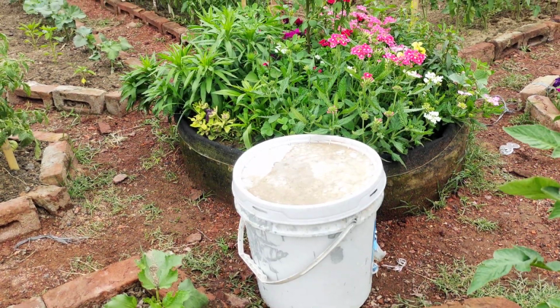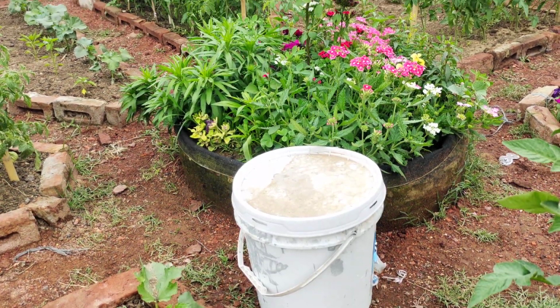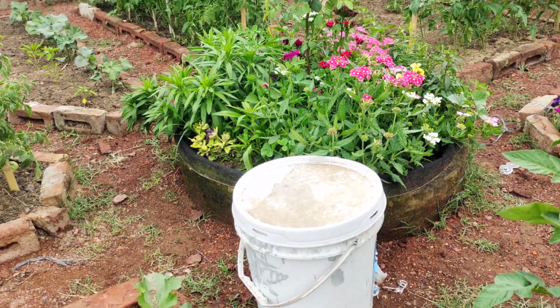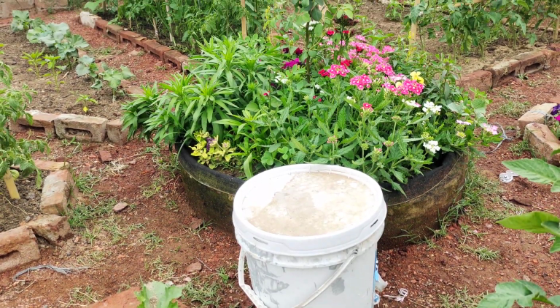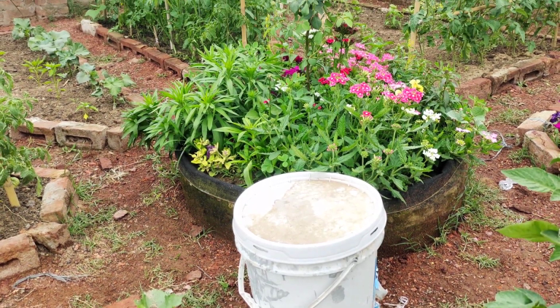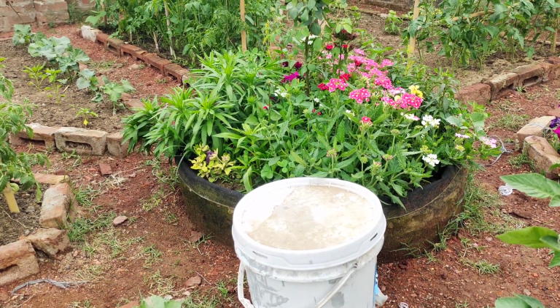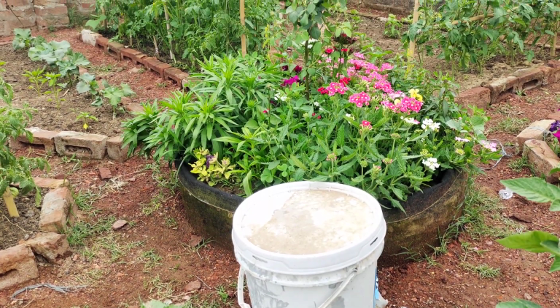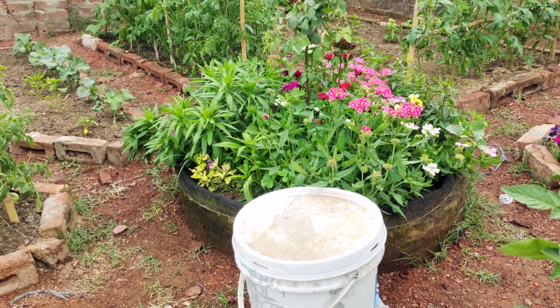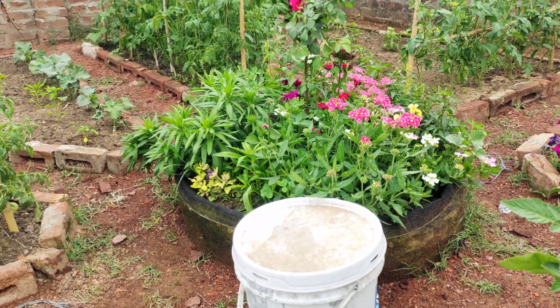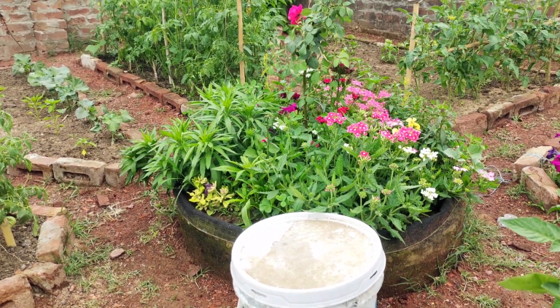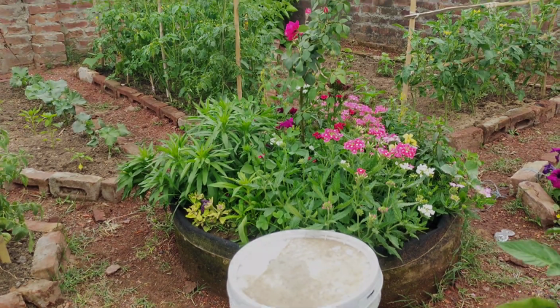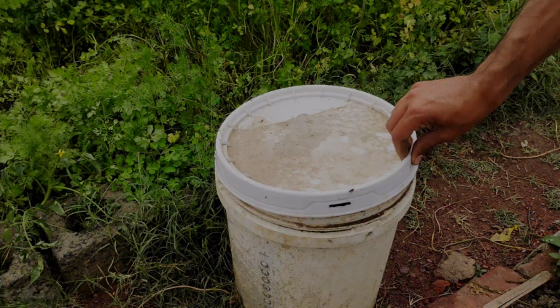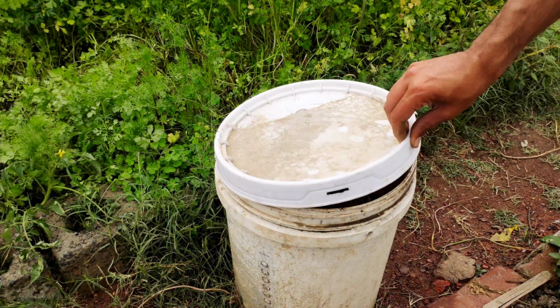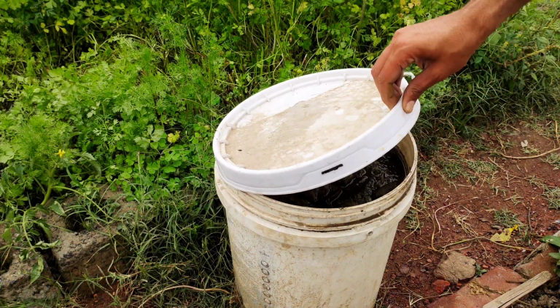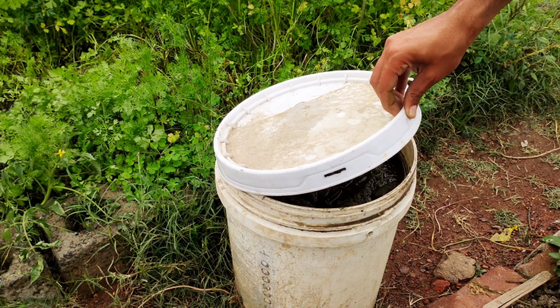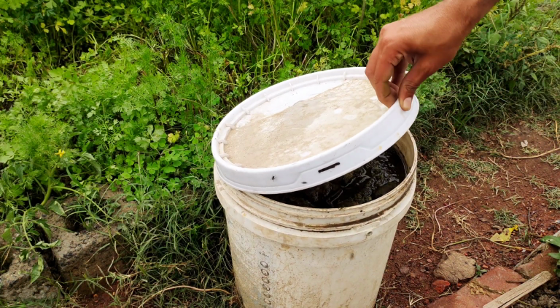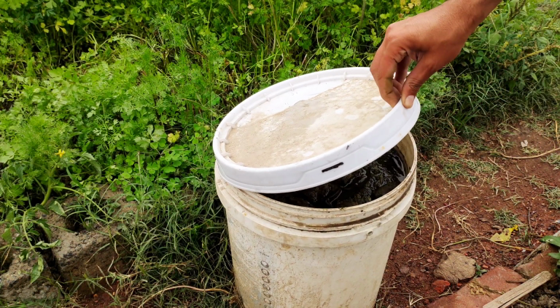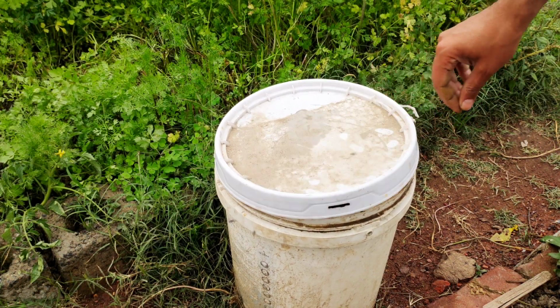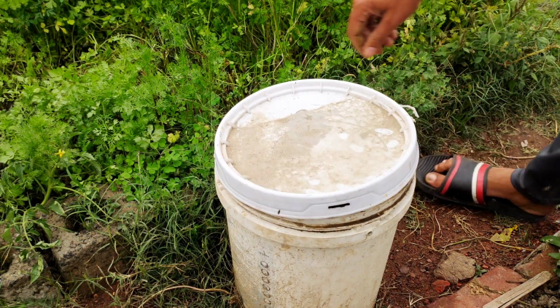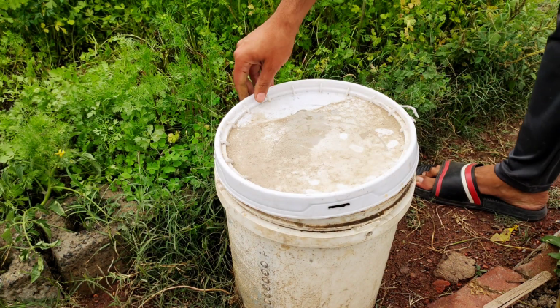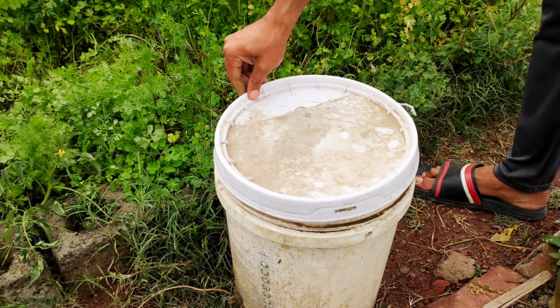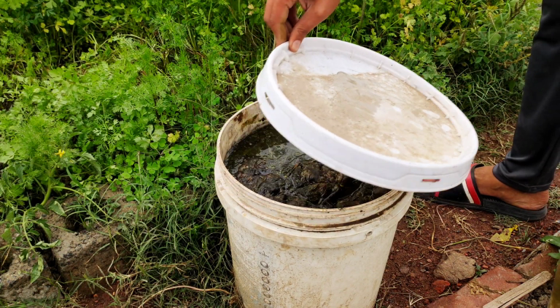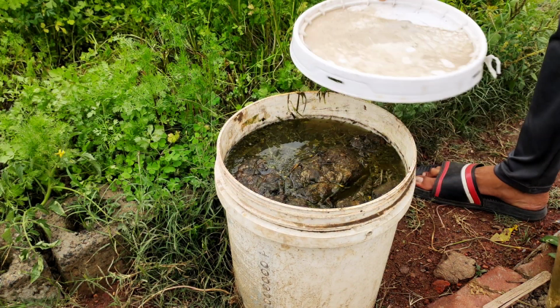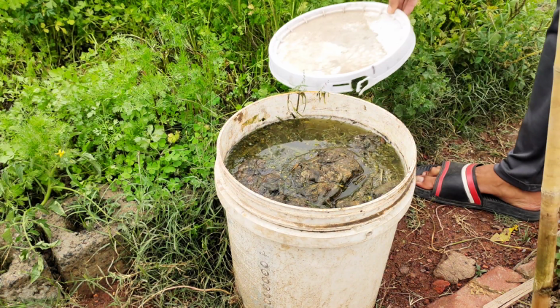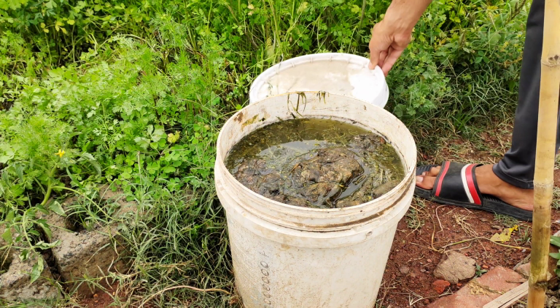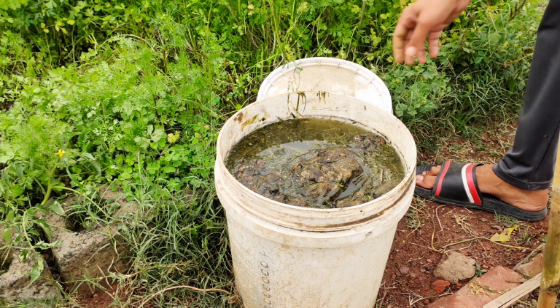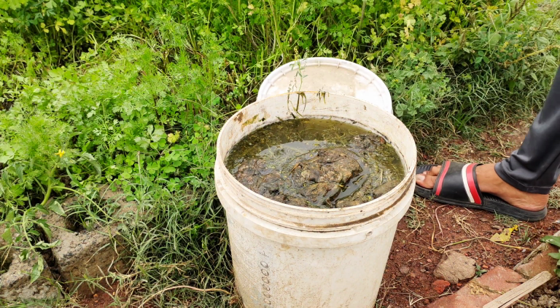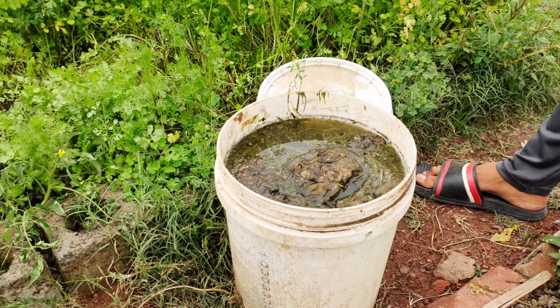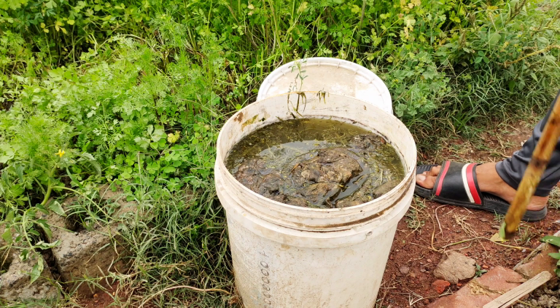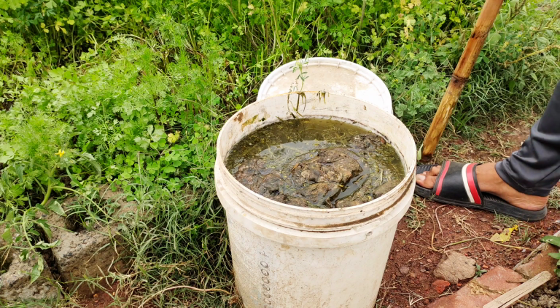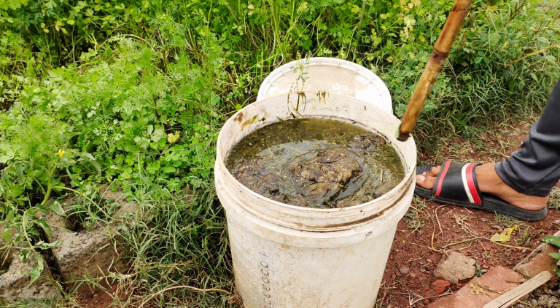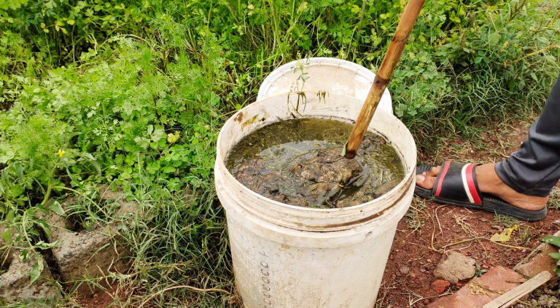Place the bucket in a warm sunny spot outdoors. Allow the mixture to ferment for two to four weeks, stirring it occasionally to promote decomposition and nutrient release.